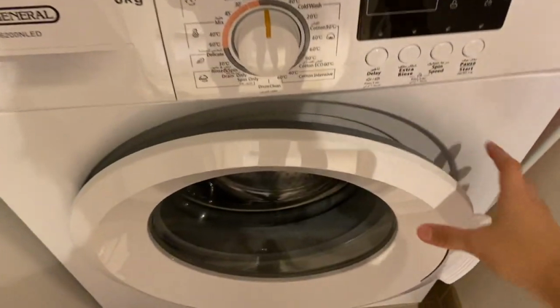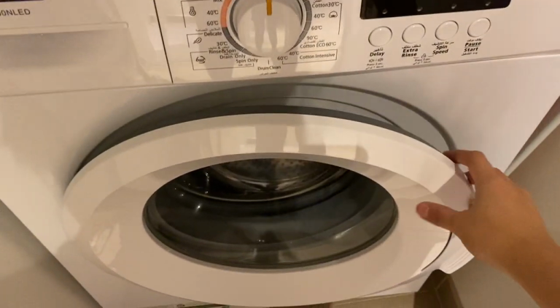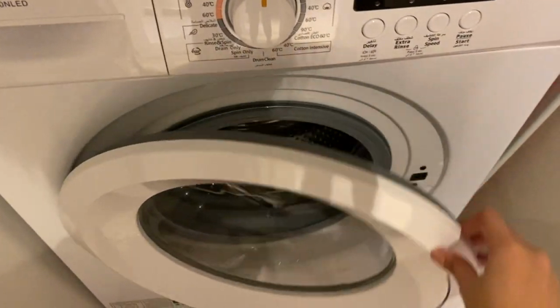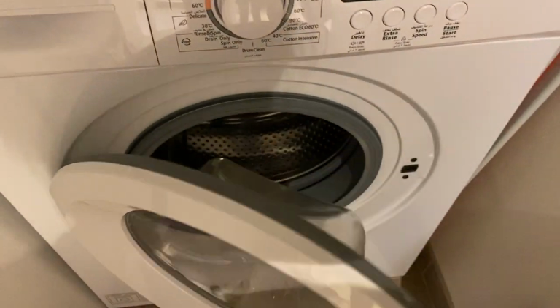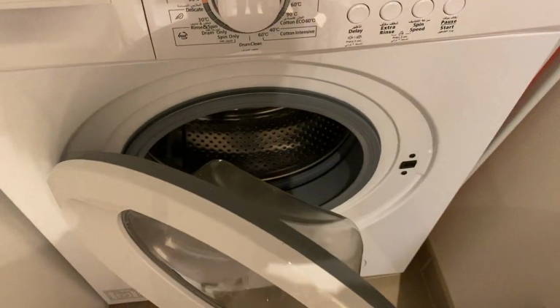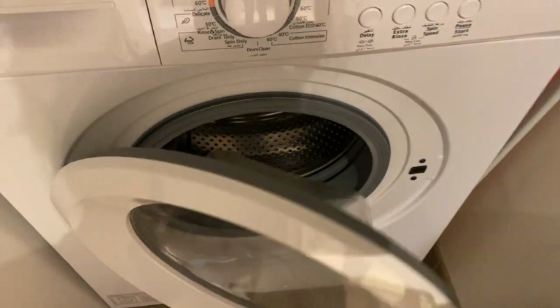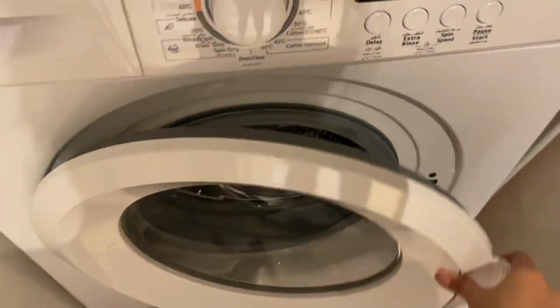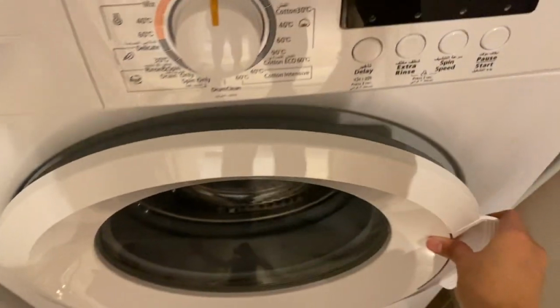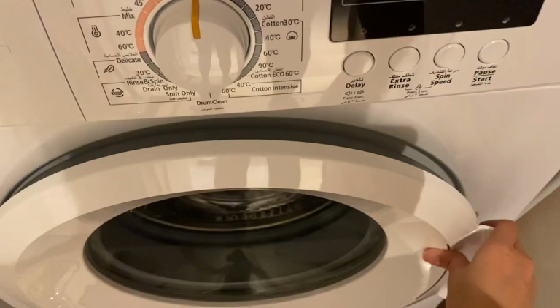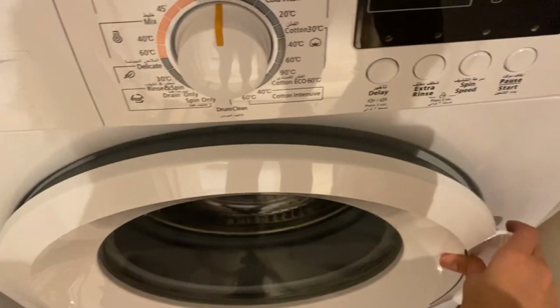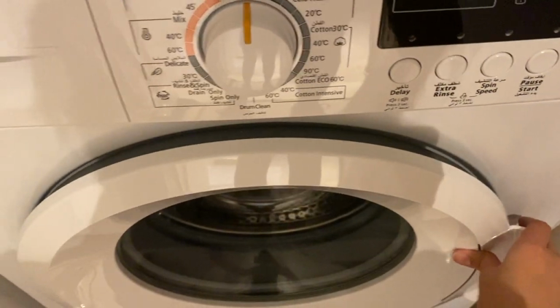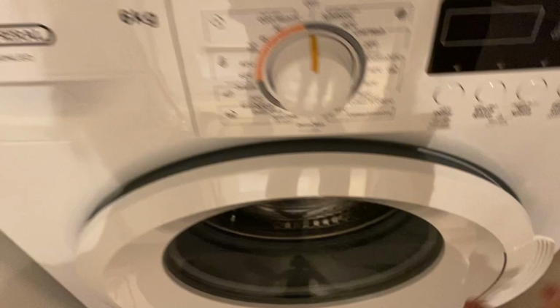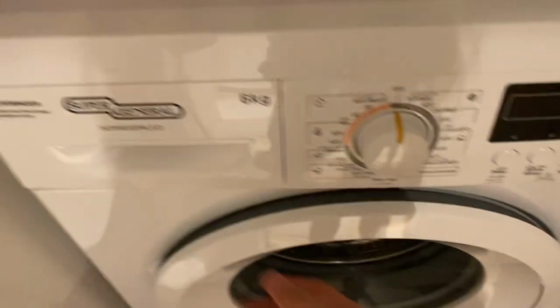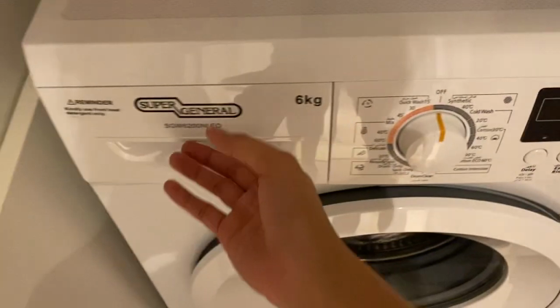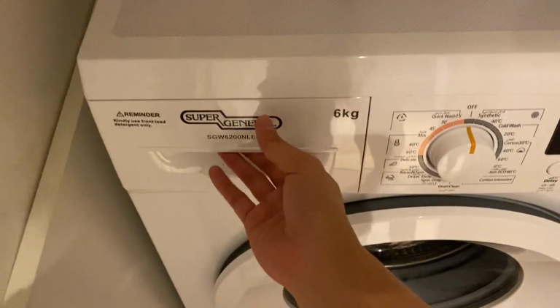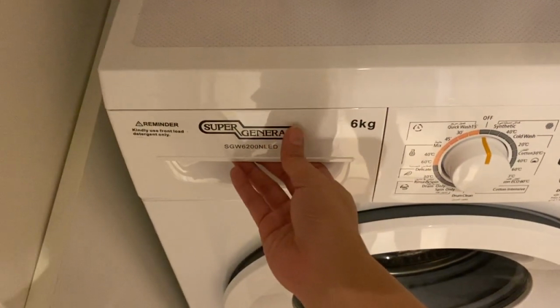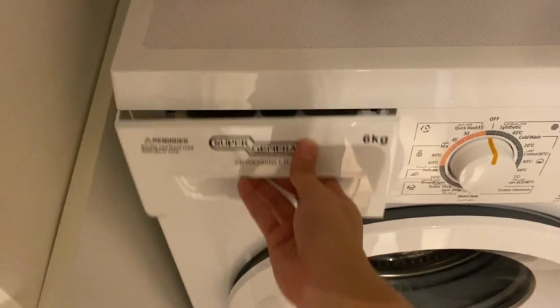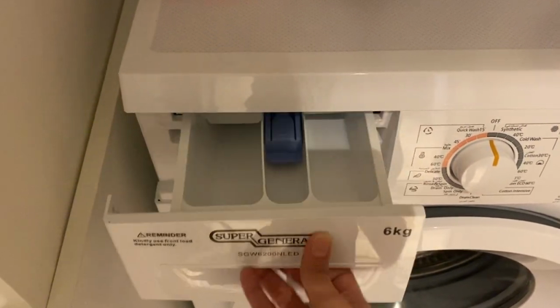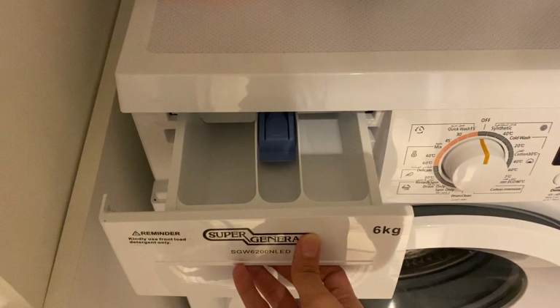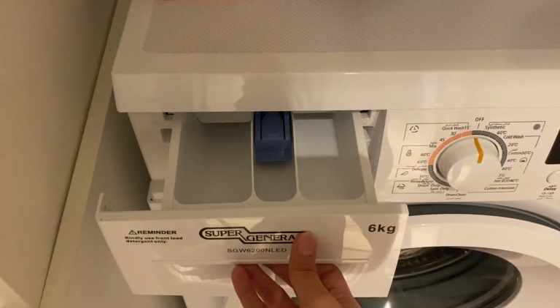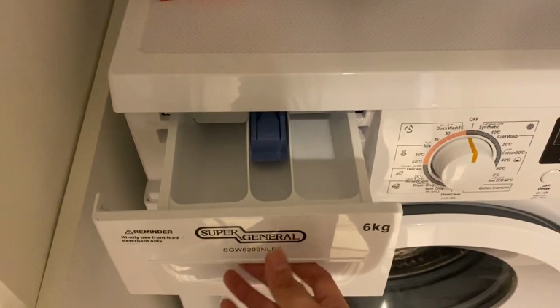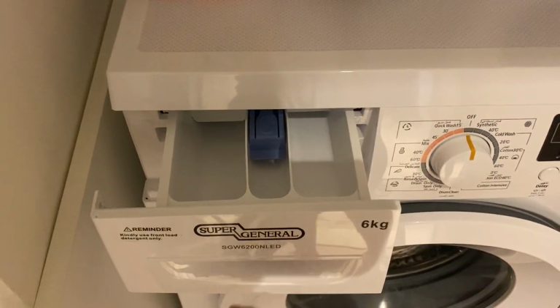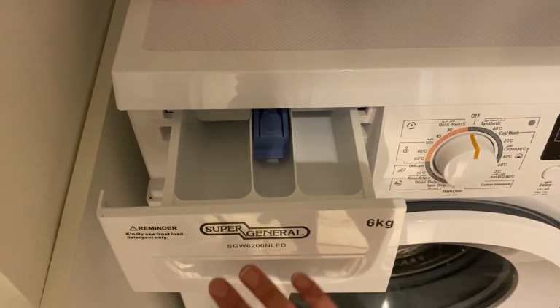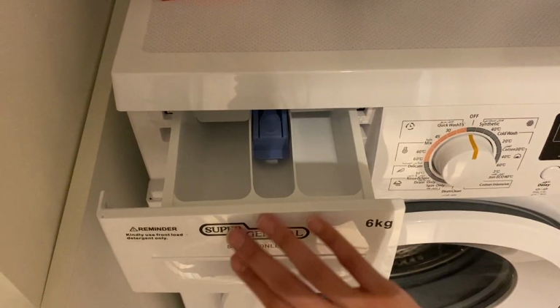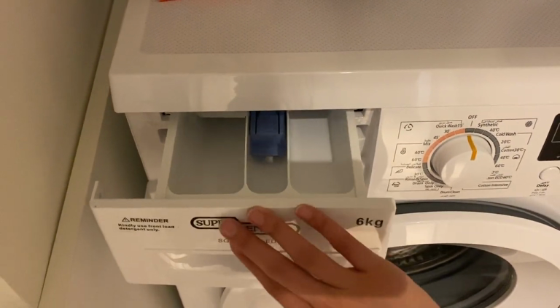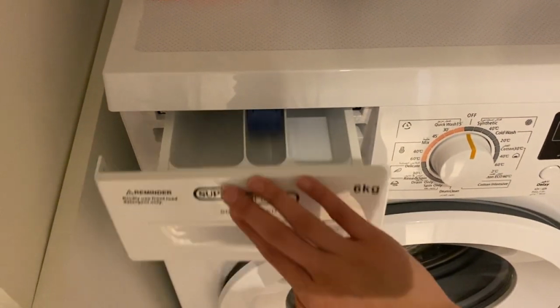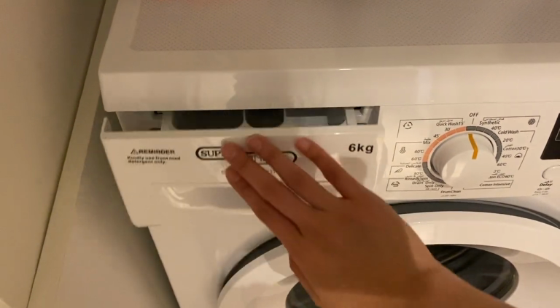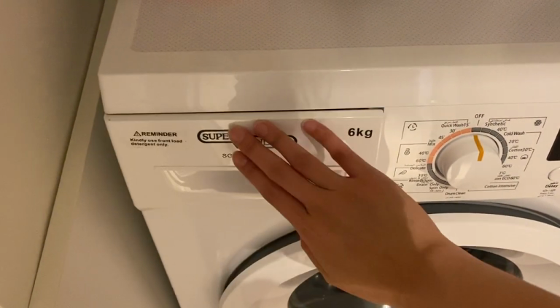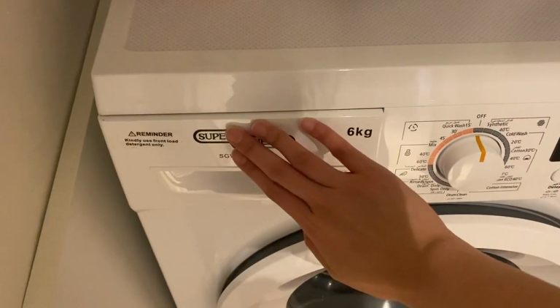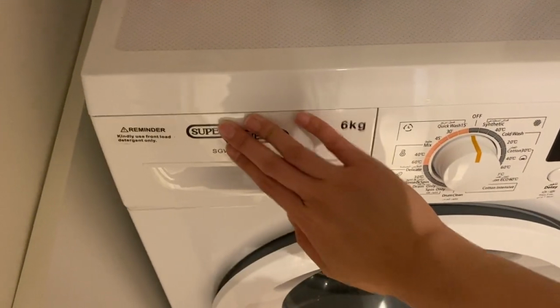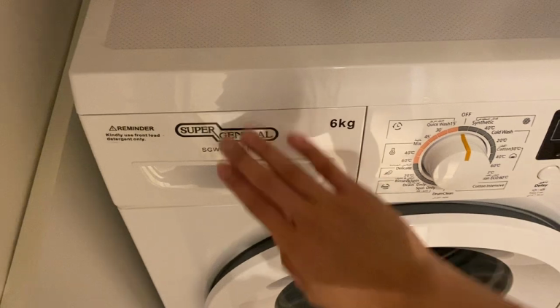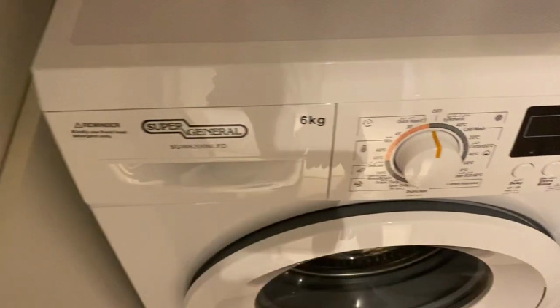Open the lid, then close it. Open the cover and put the soap inside, then close it.